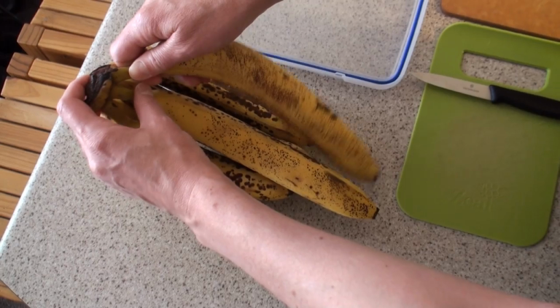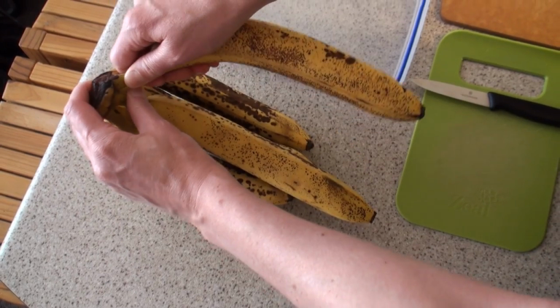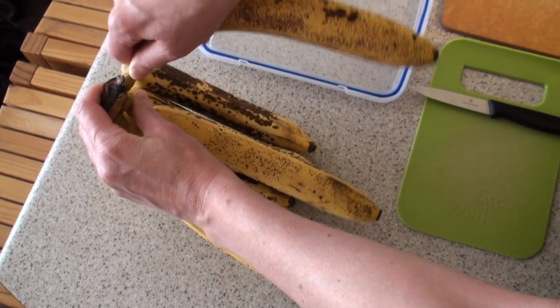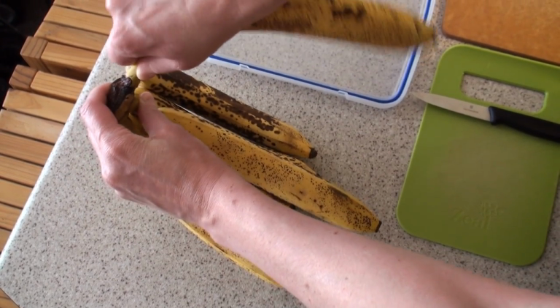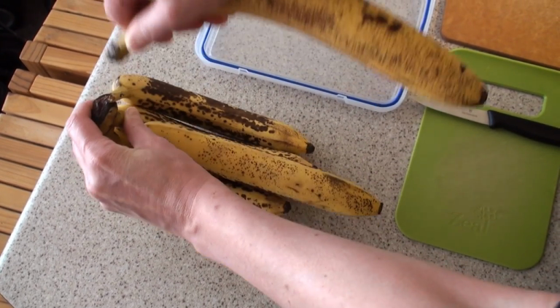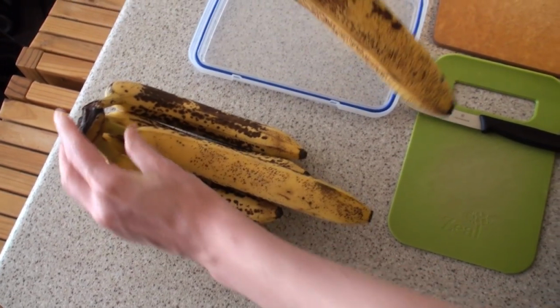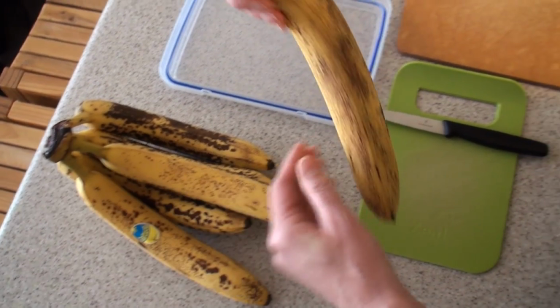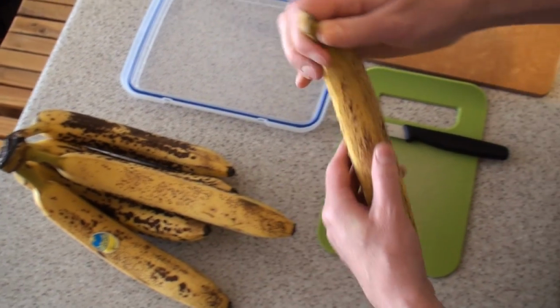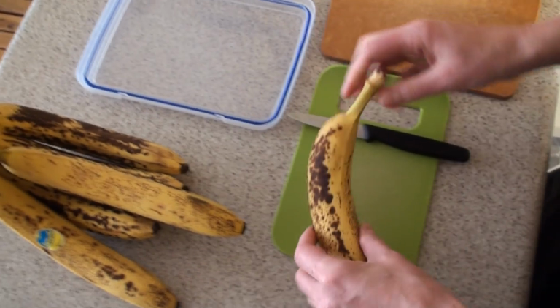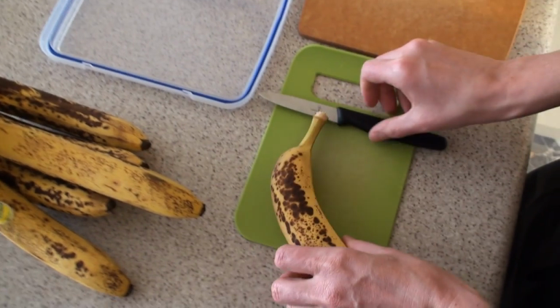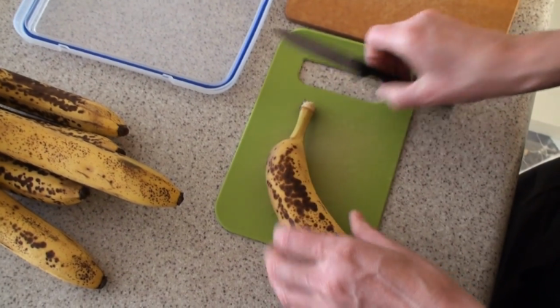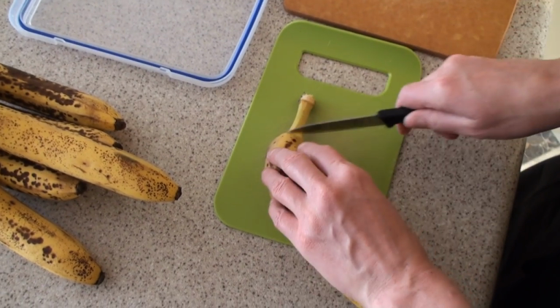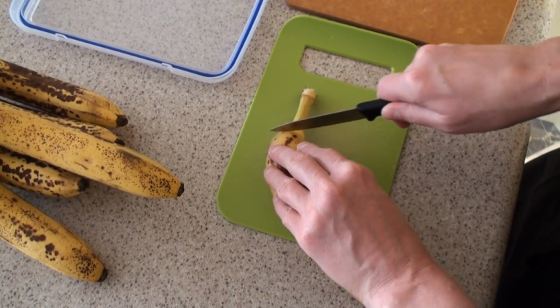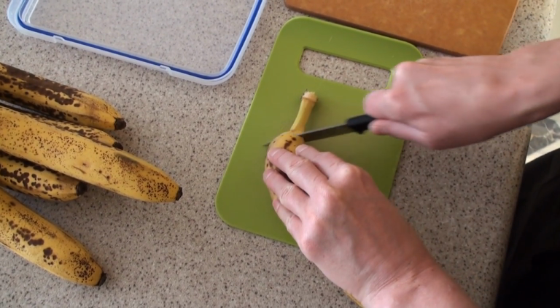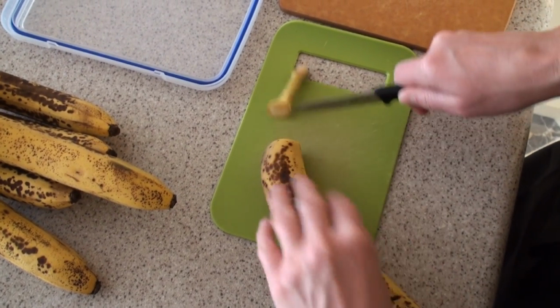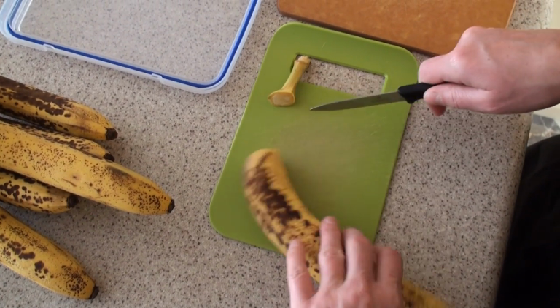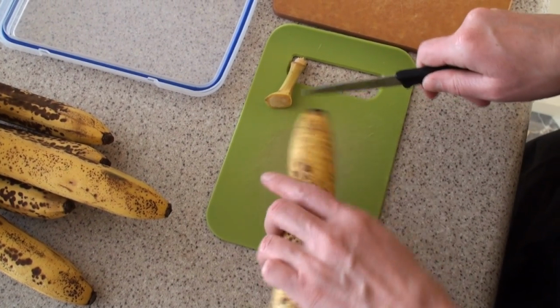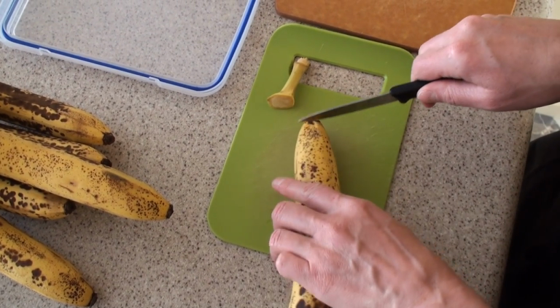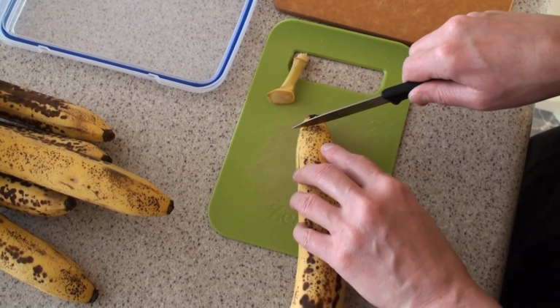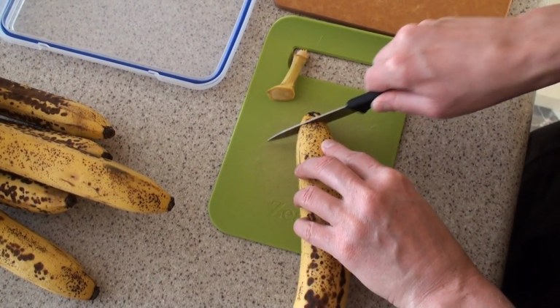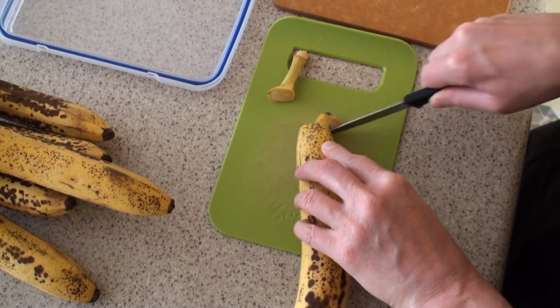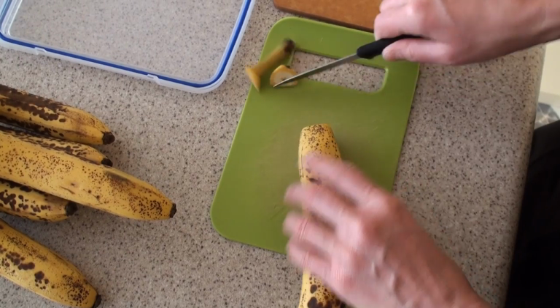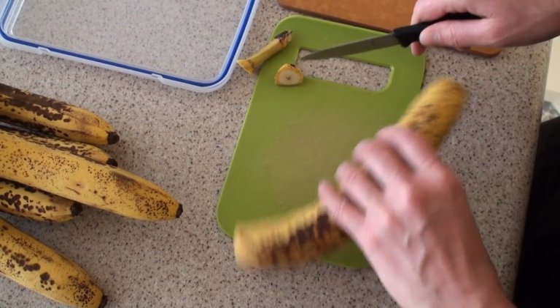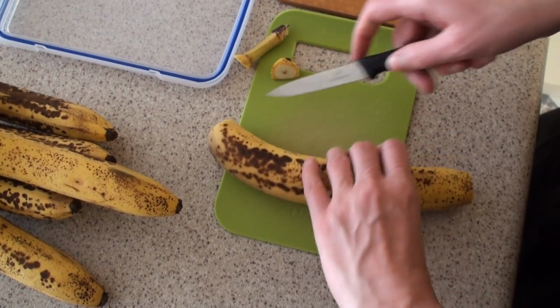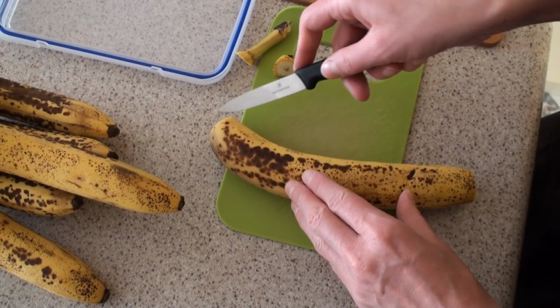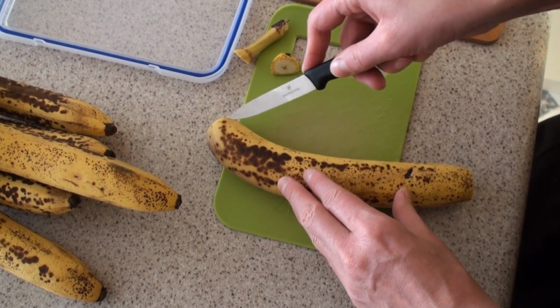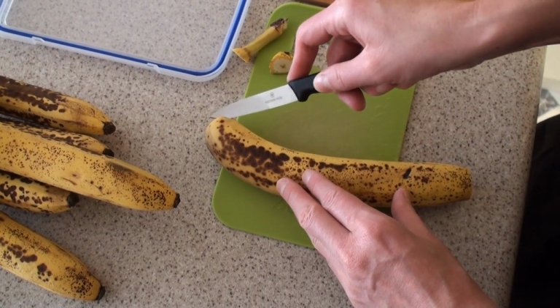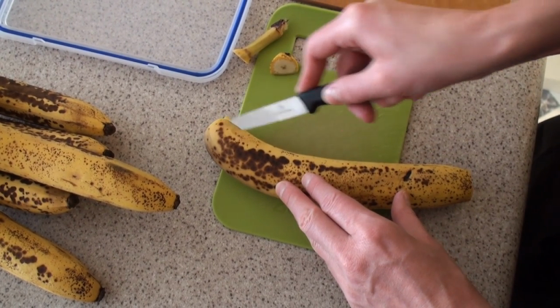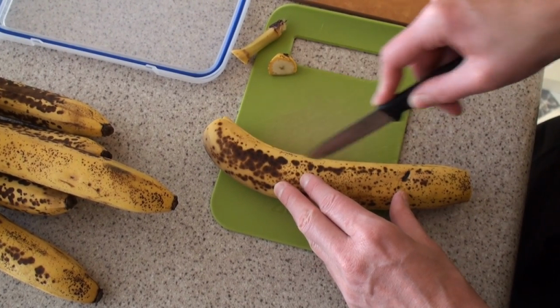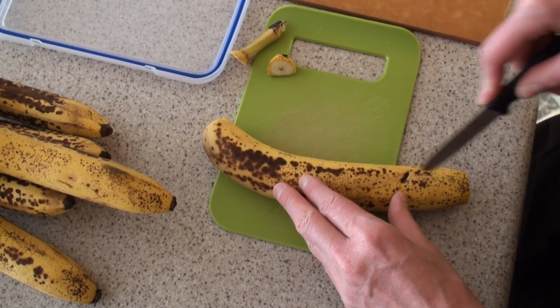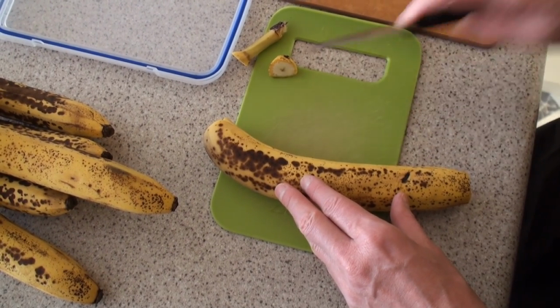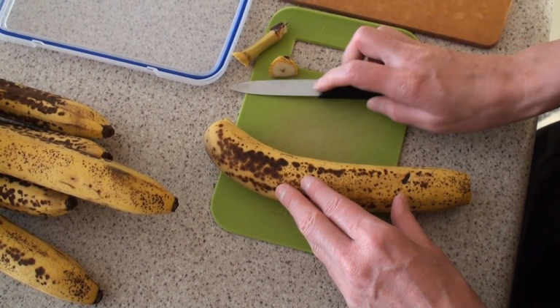I usually cut the skins off on one chopping board and then cut the banana in half on another board. This is because I think there might be some pesticides on the banana skins, but I don't know if it's really necessary.